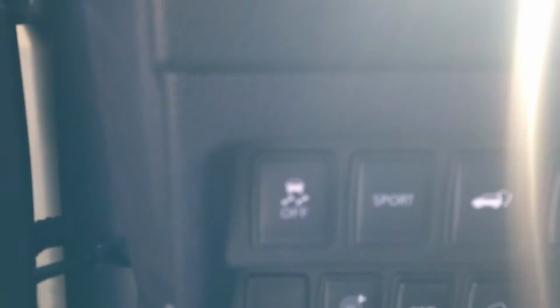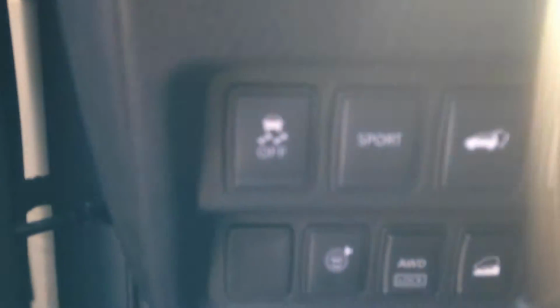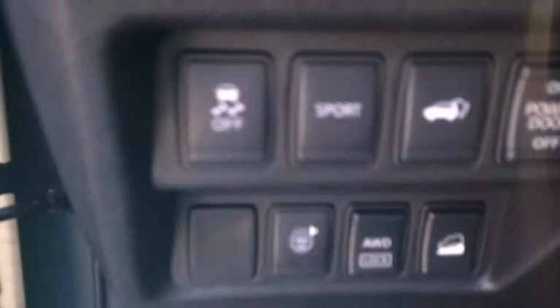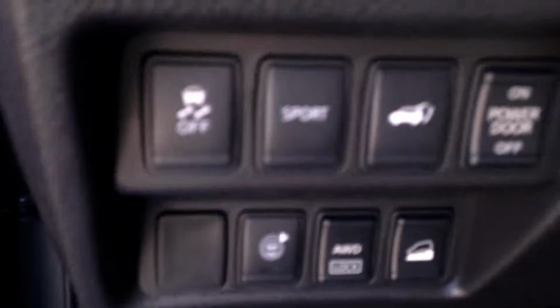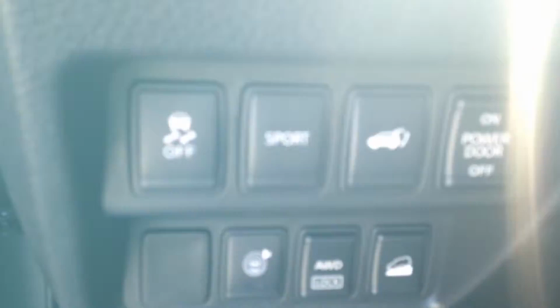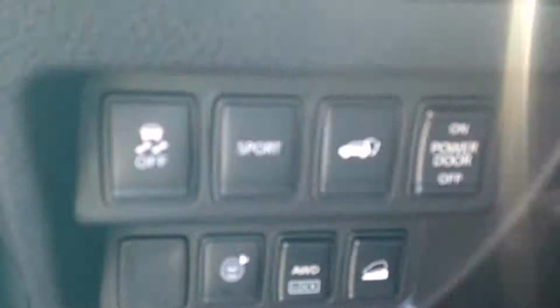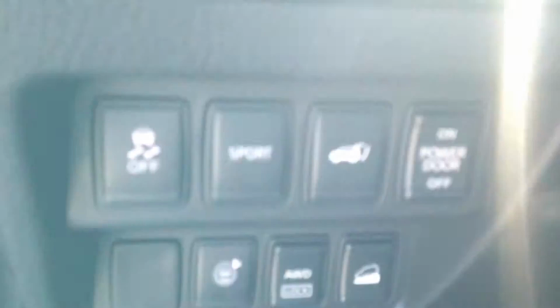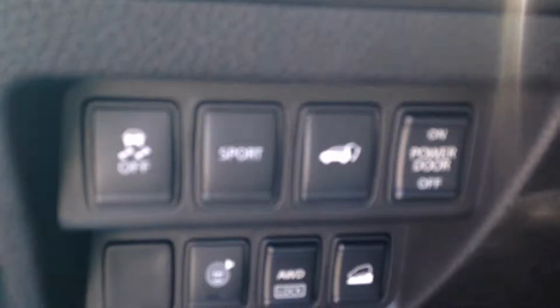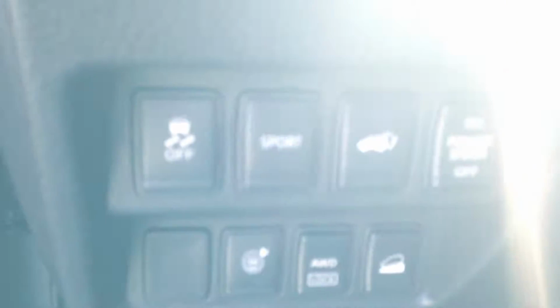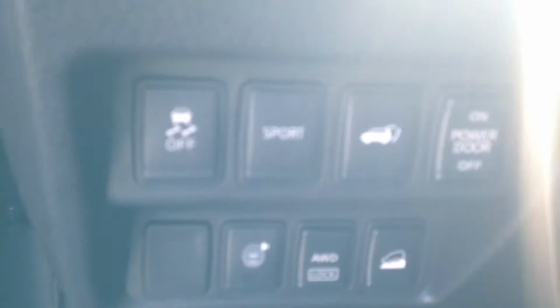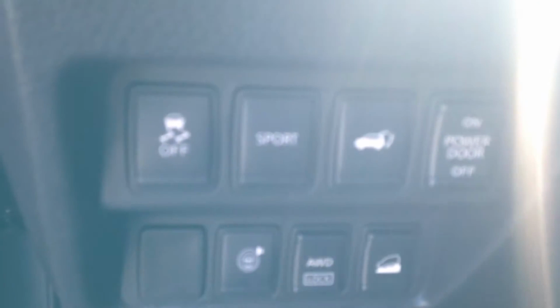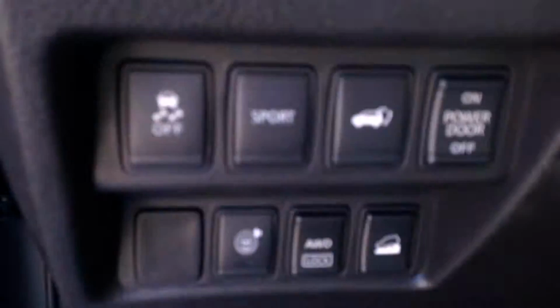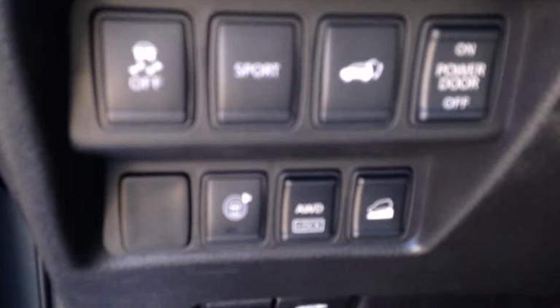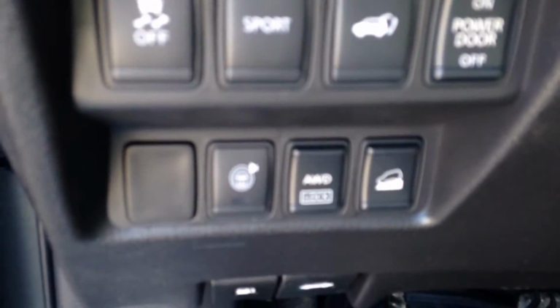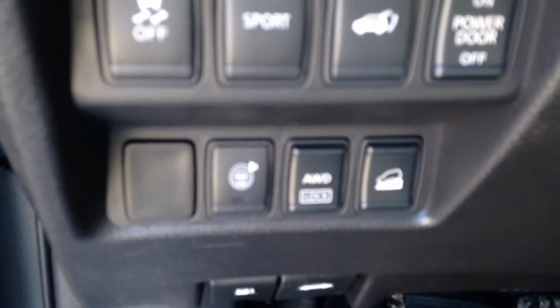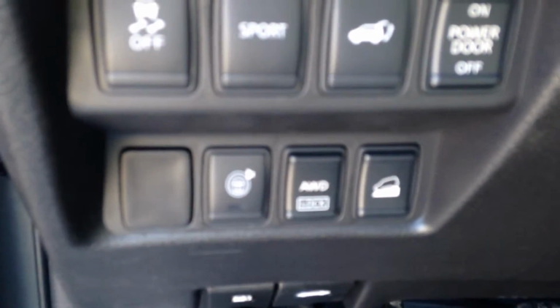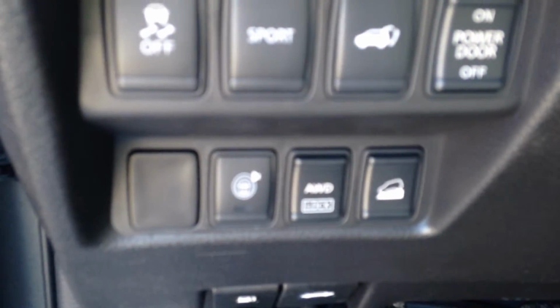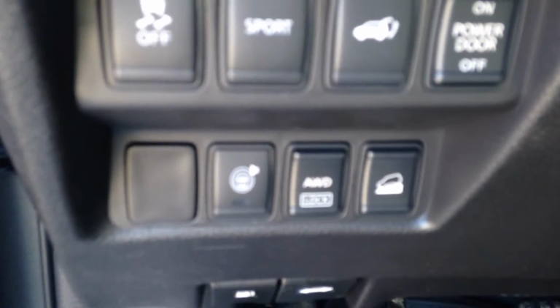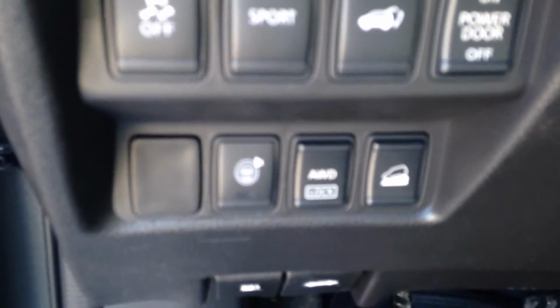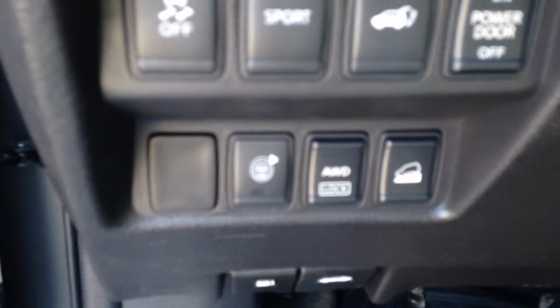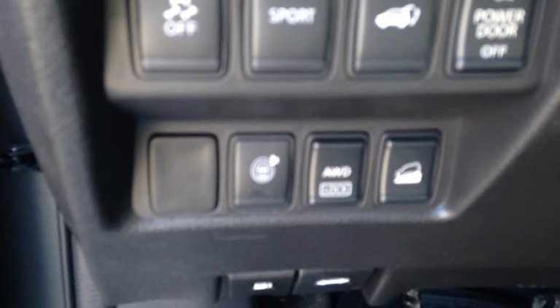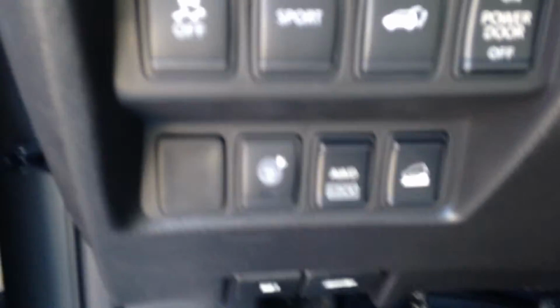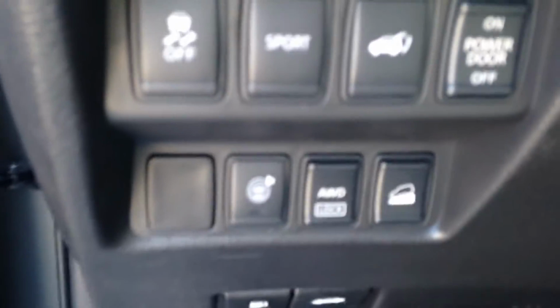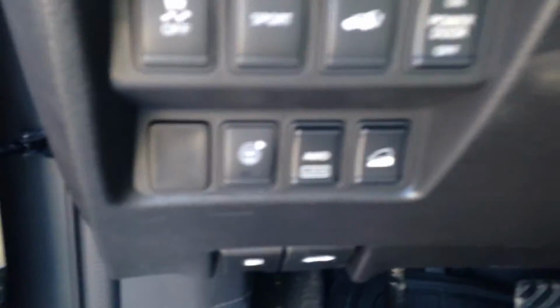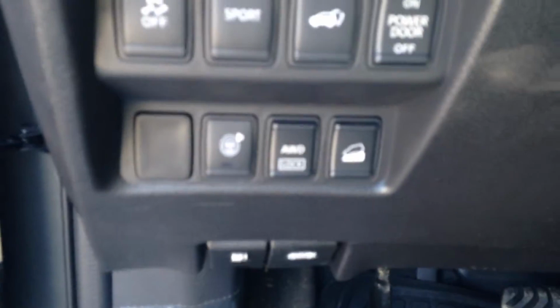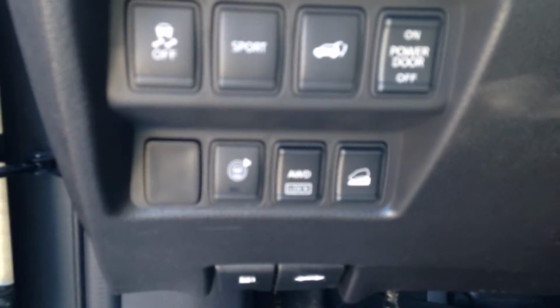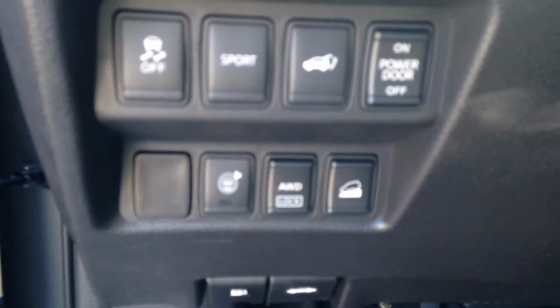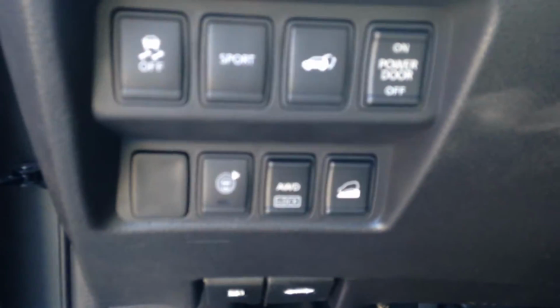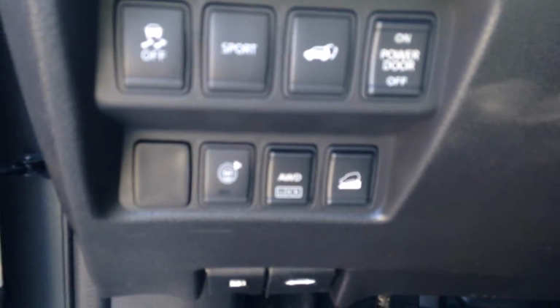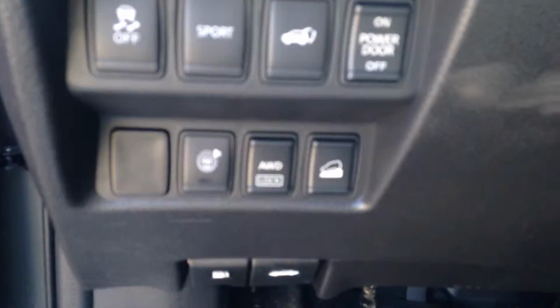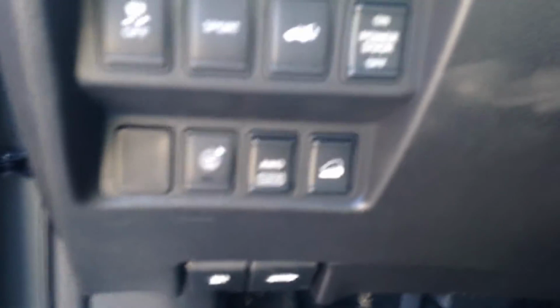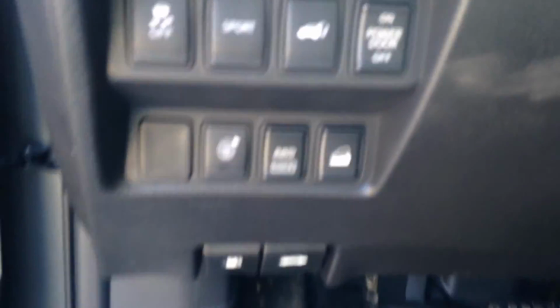You do have your sport mode down here, as well as the power lift gate button. And then your traction control as well as your sonar. You also have your all wheel drive lock and your downhill descent control.